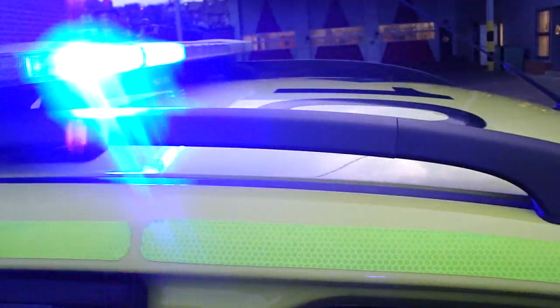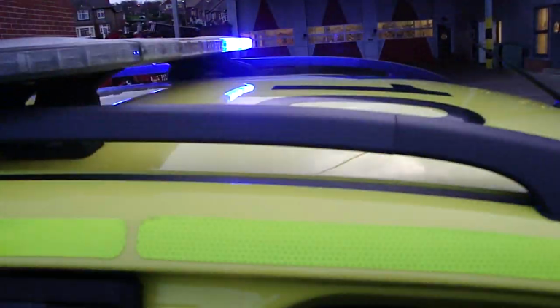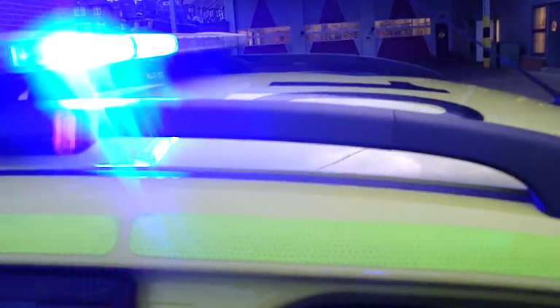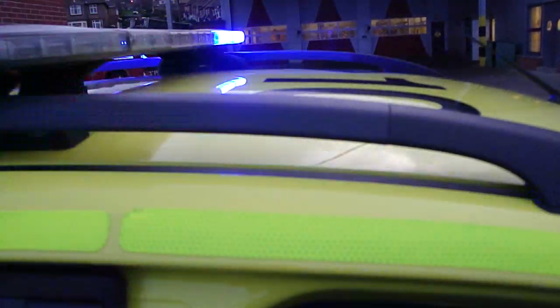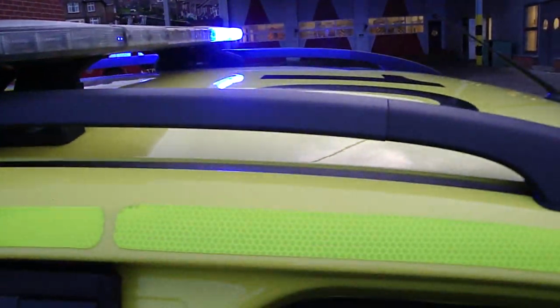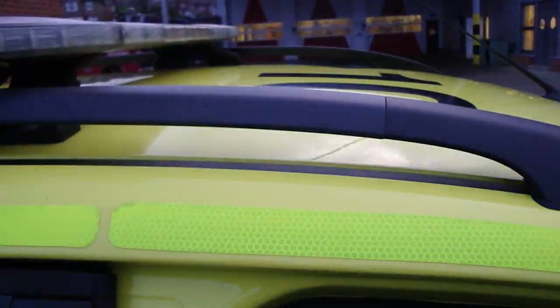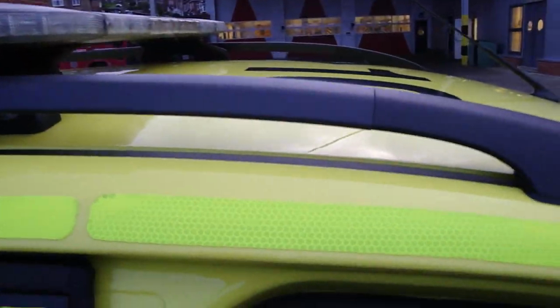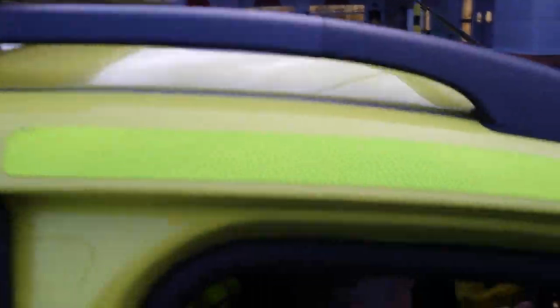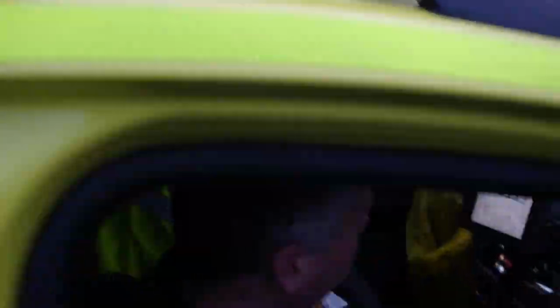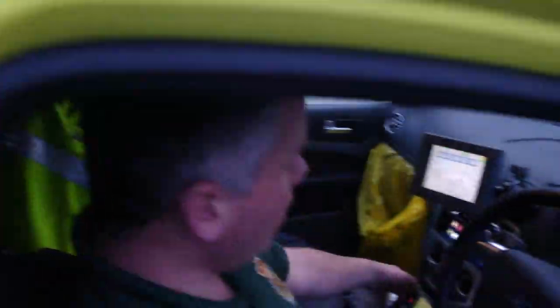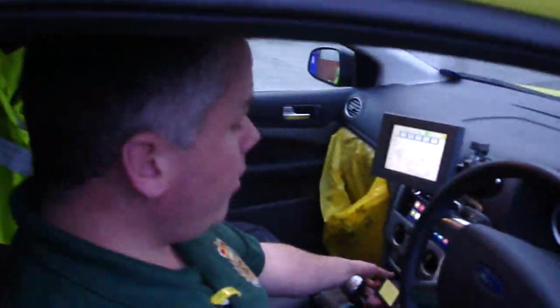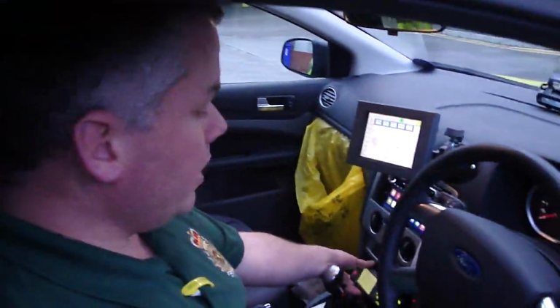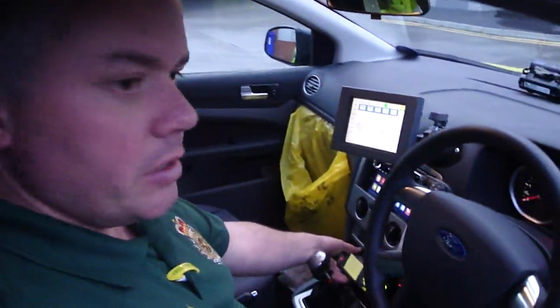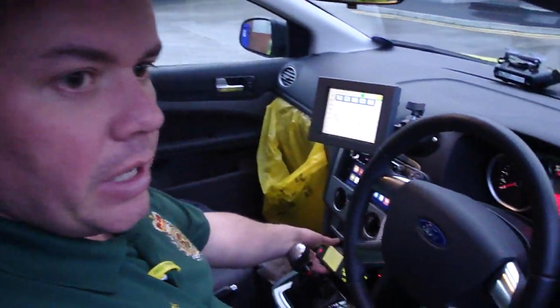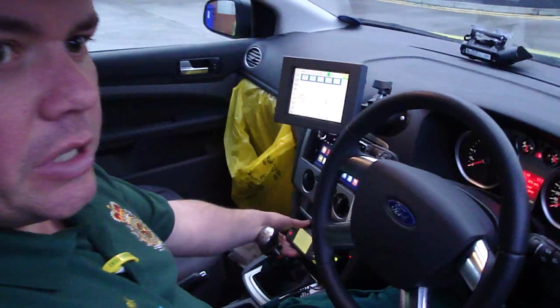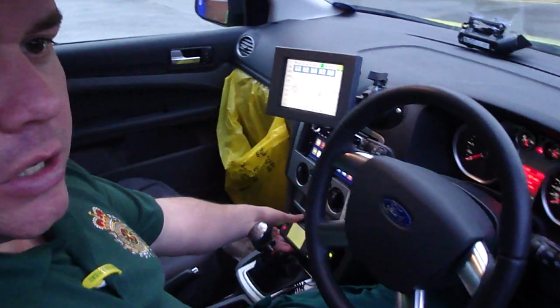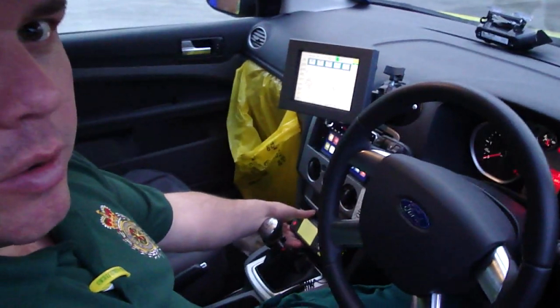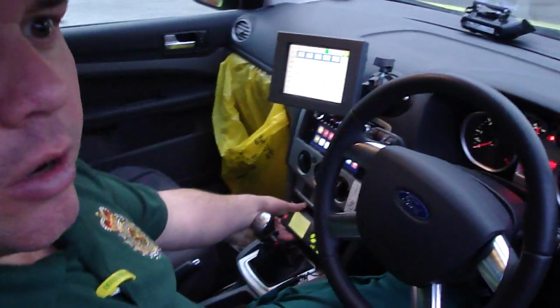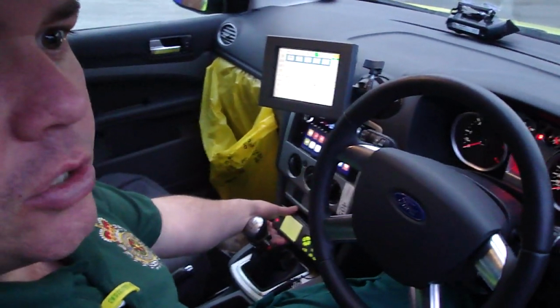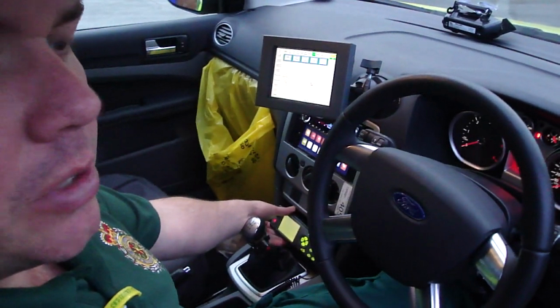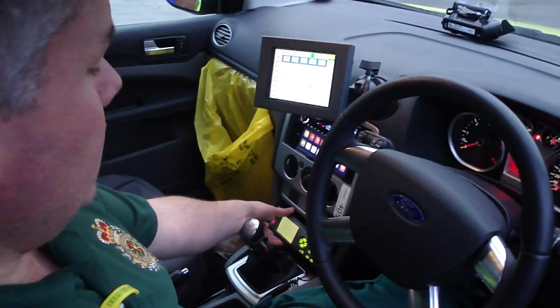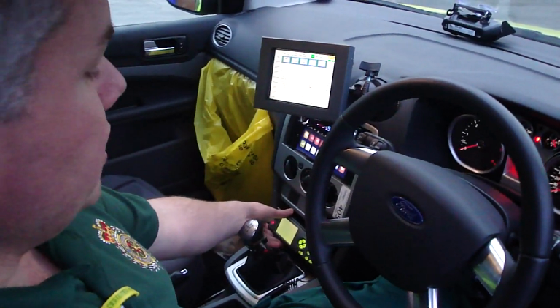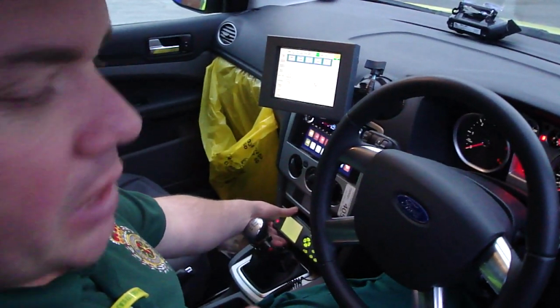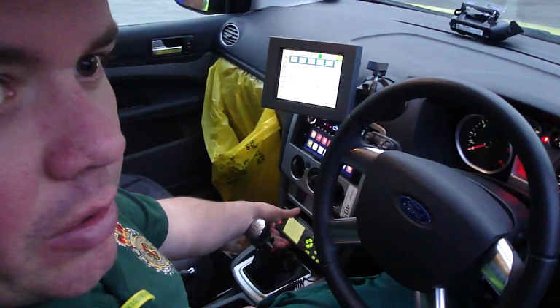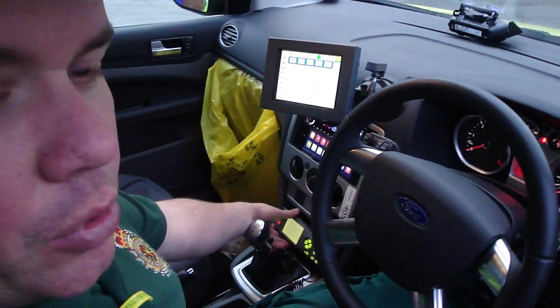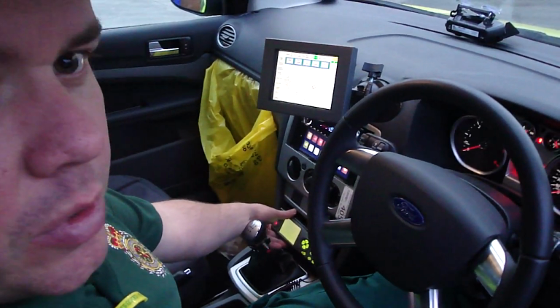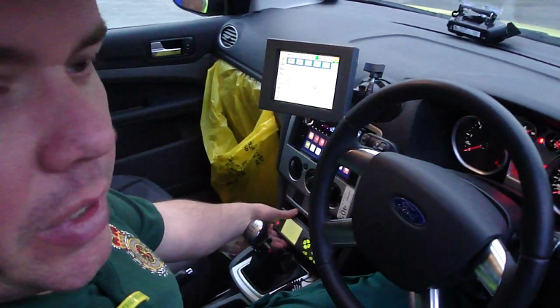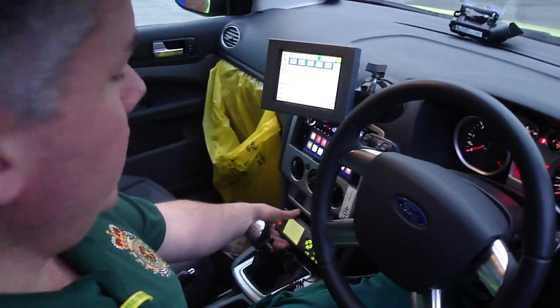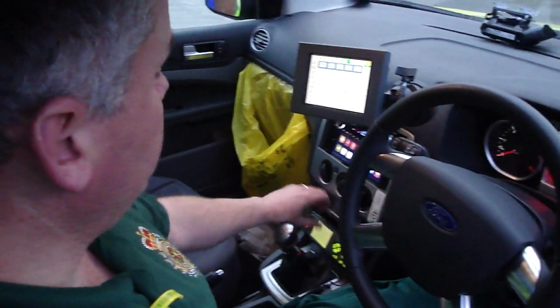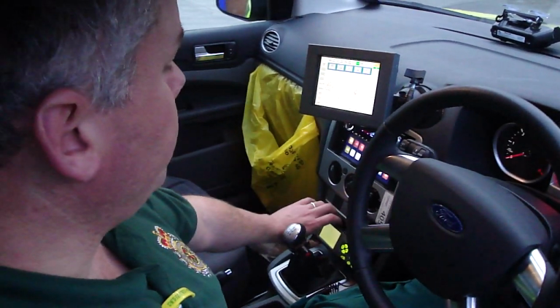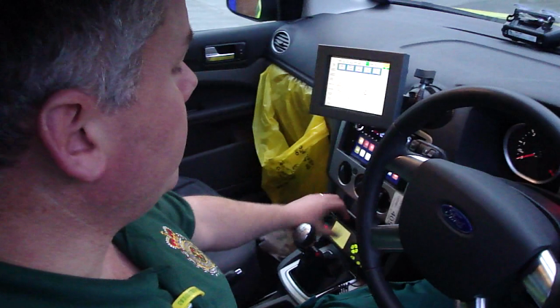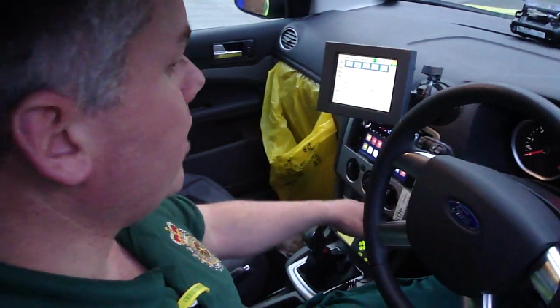Once they go off, we've also got our Airwaves radio down here, which is our base radio where we get all our jobs on. It's just the same as our portable ones that we carry, but it's the base radio.